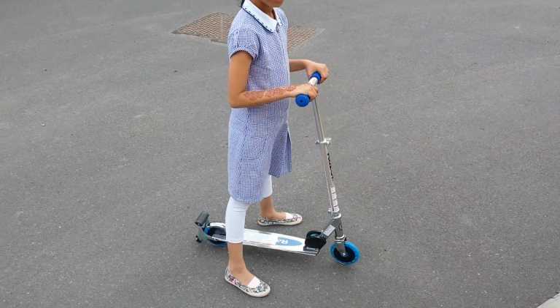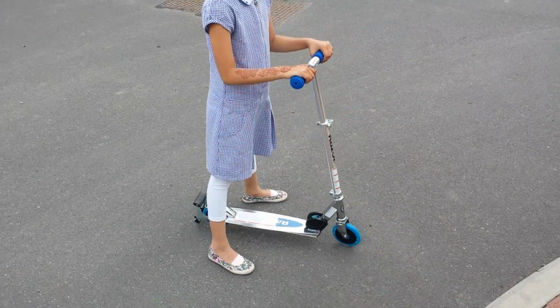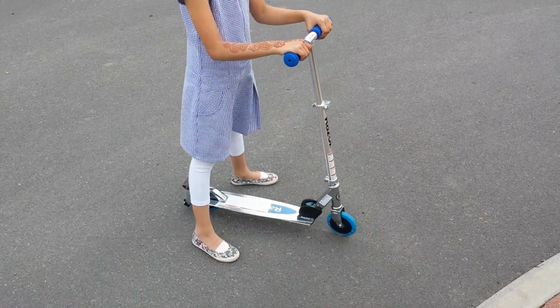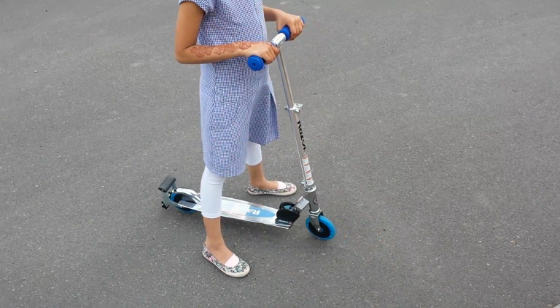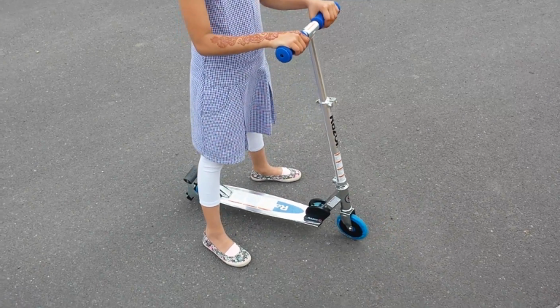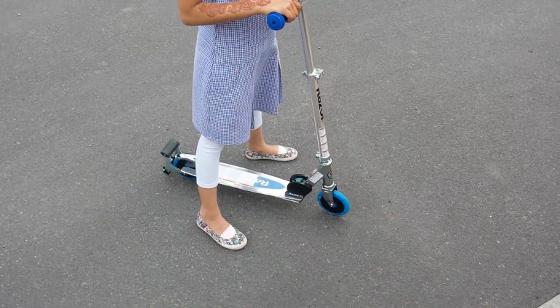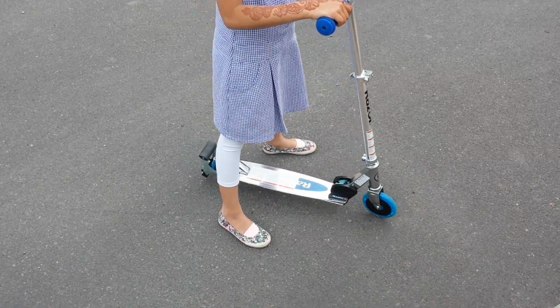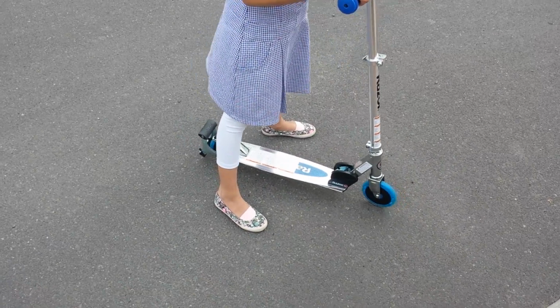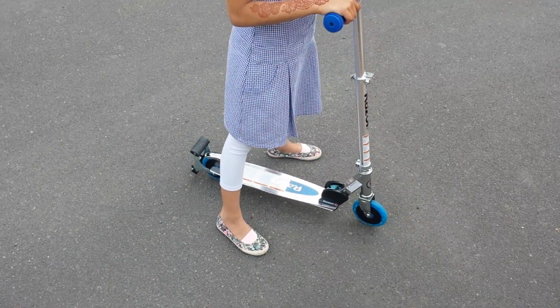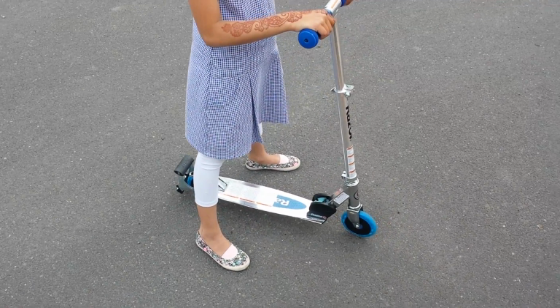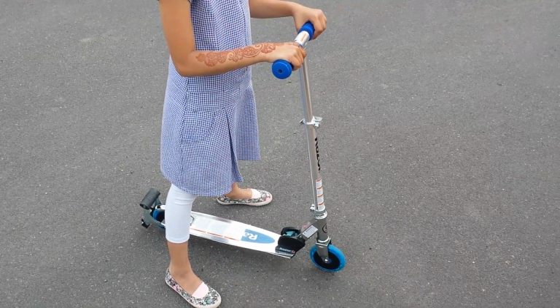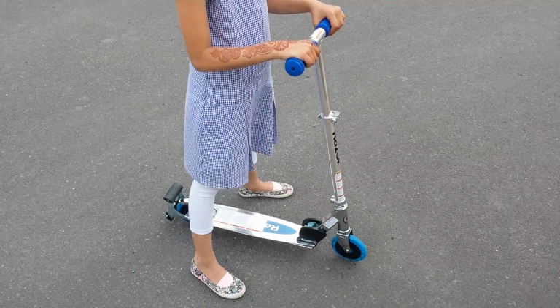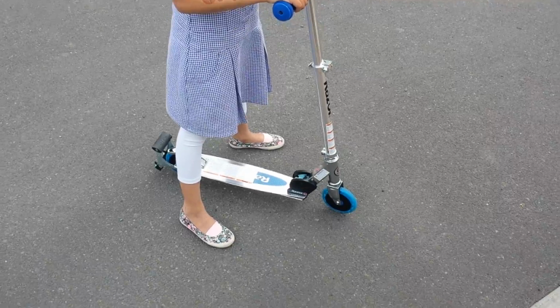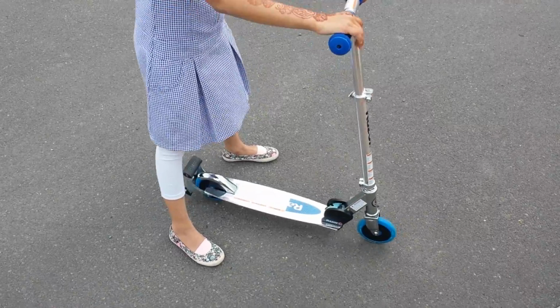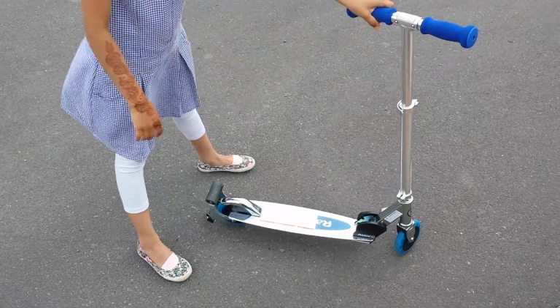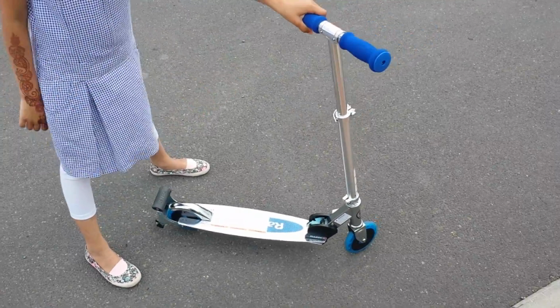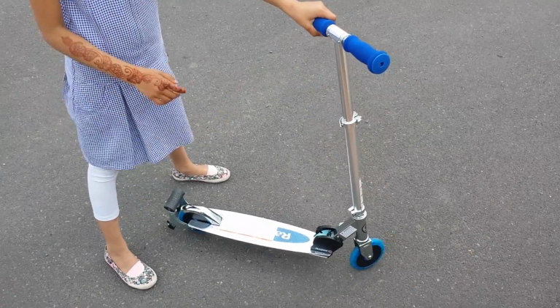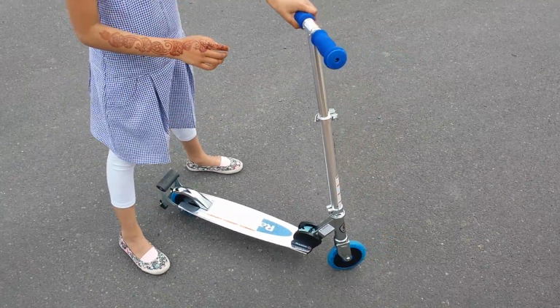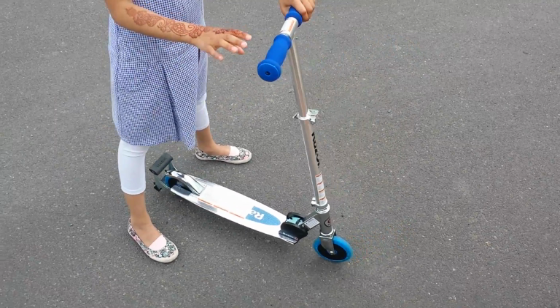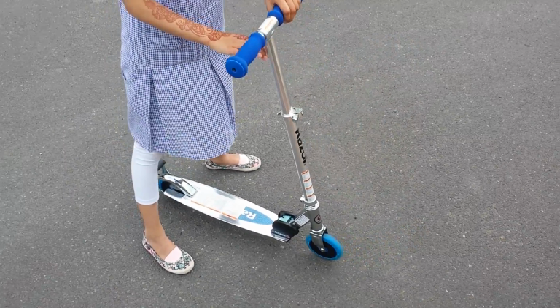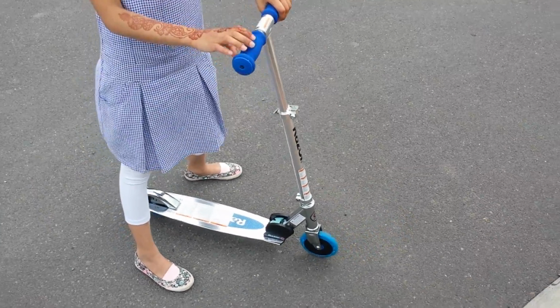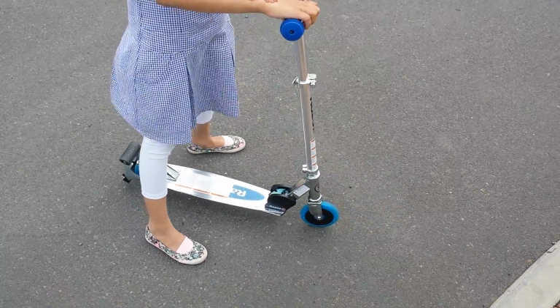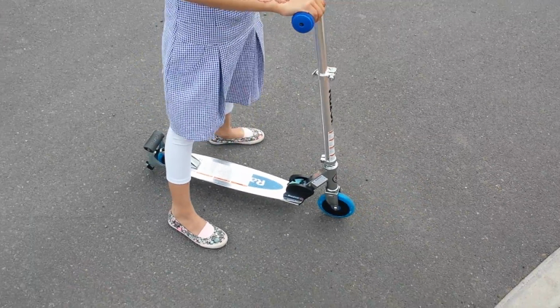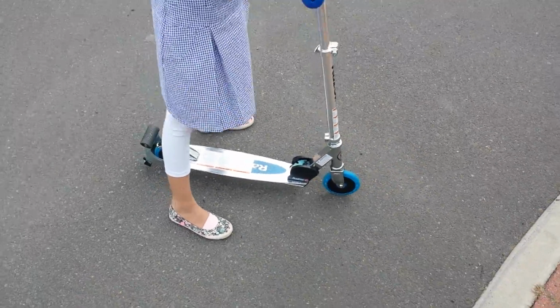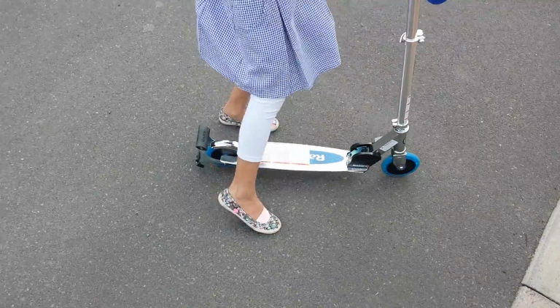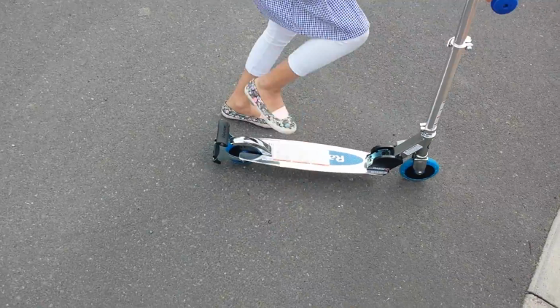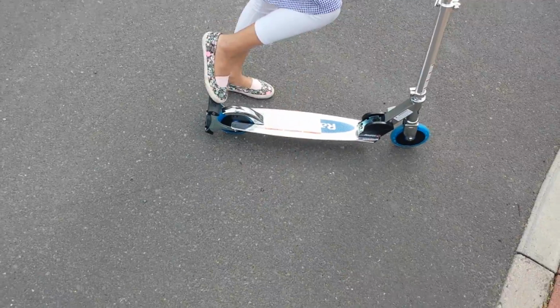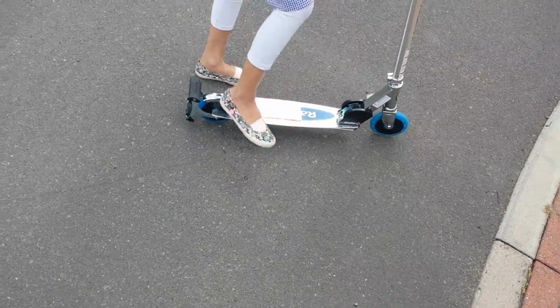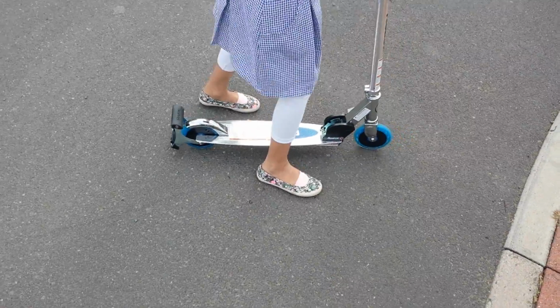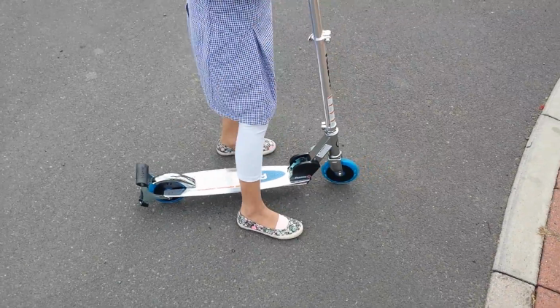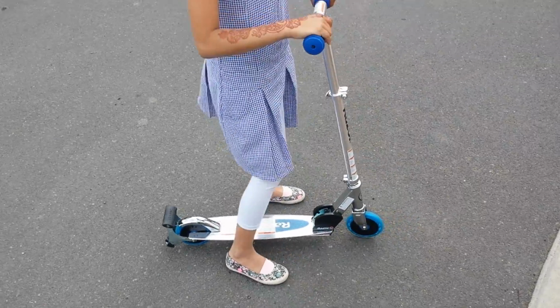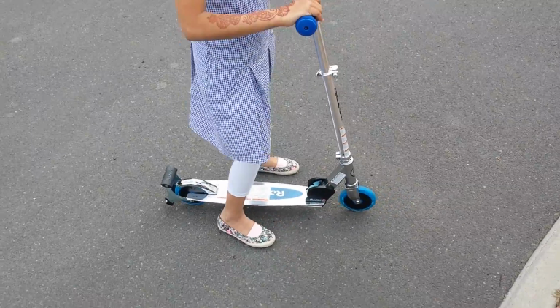Hi, just reviewing this Razor scooter that we bought a few days ago from Toys R Us. It was an offer — 20 pounds. And apparently it's got a spark thing at the back that creates some nice sparks. Can you show how it goes, Hannah?